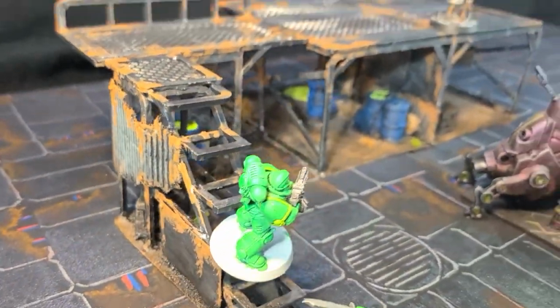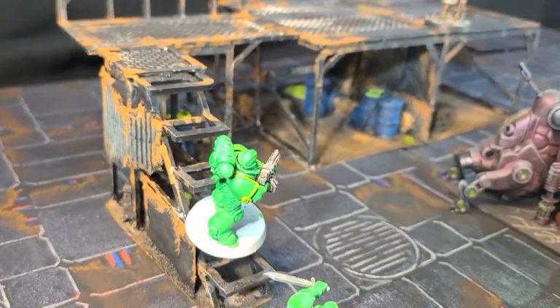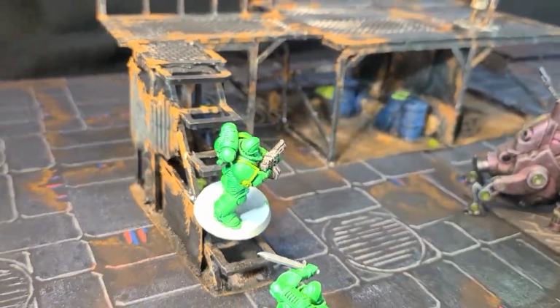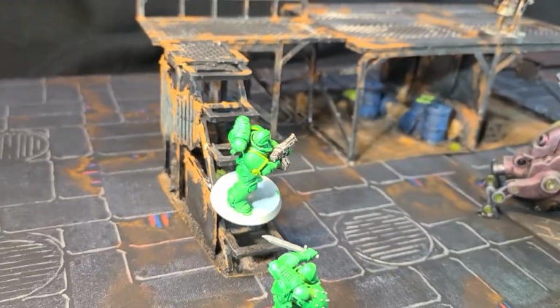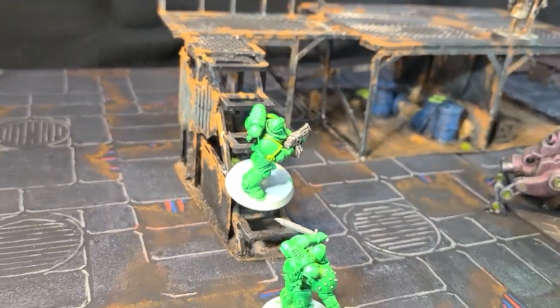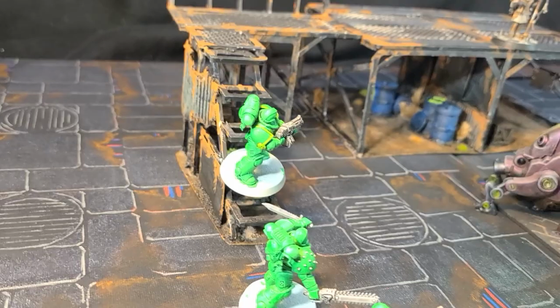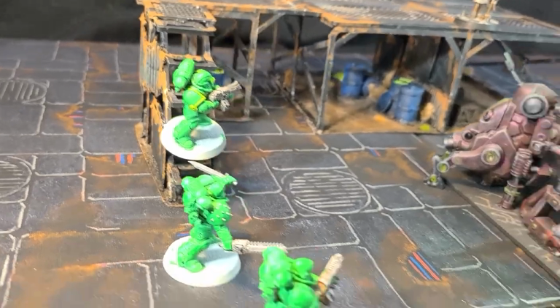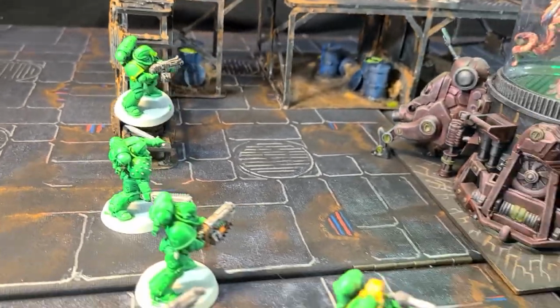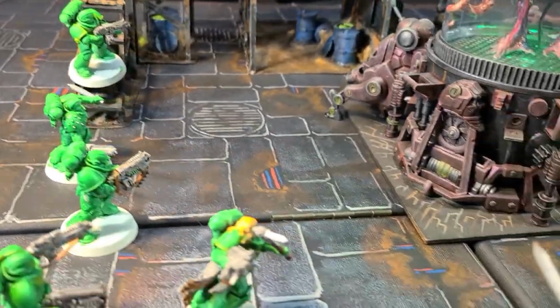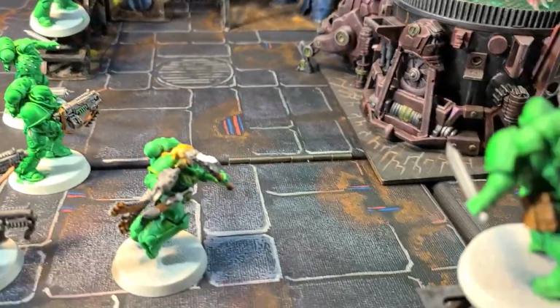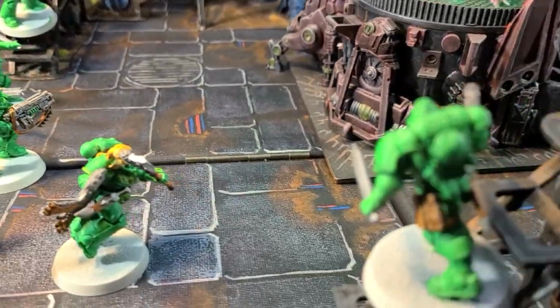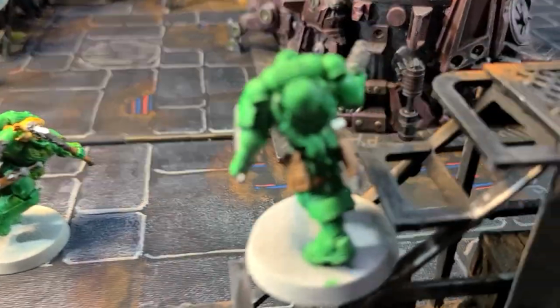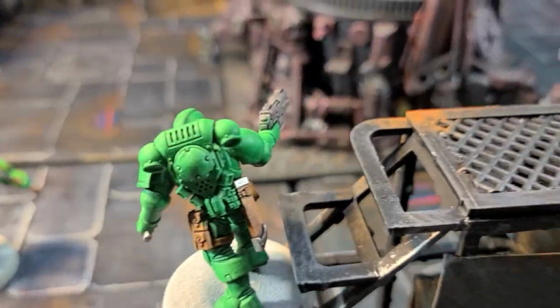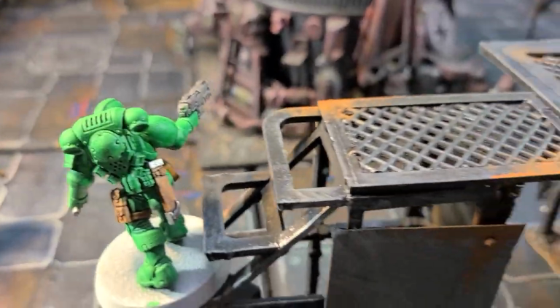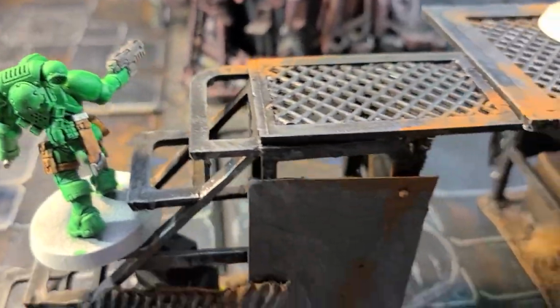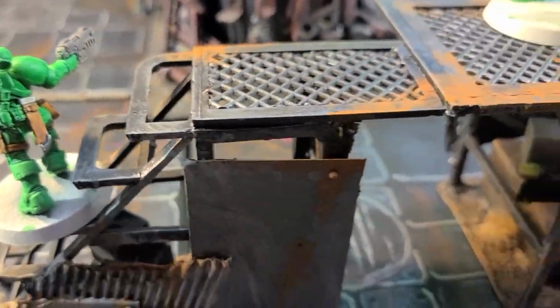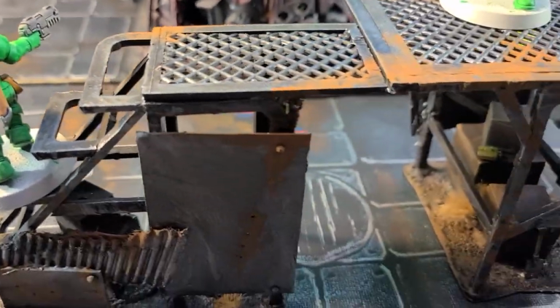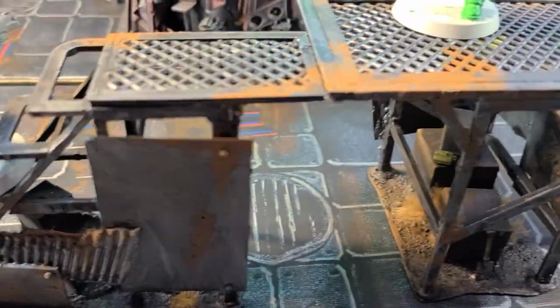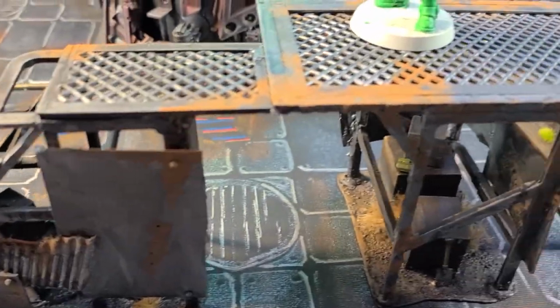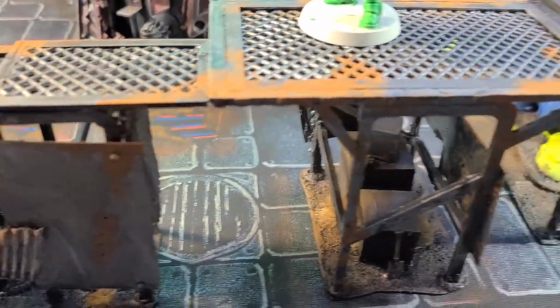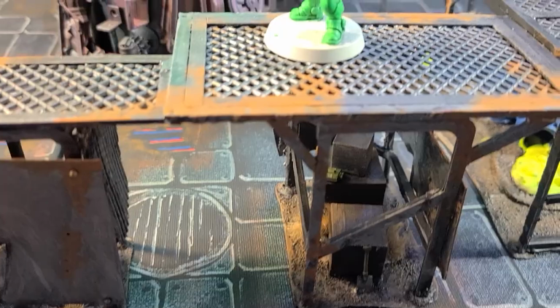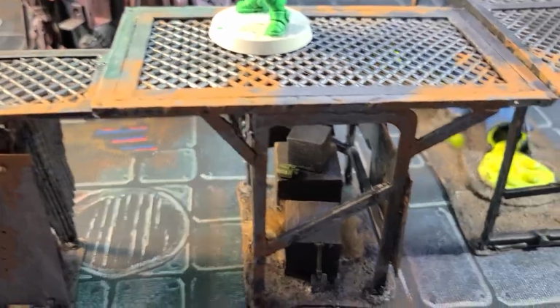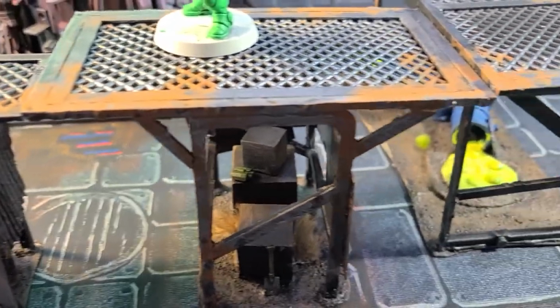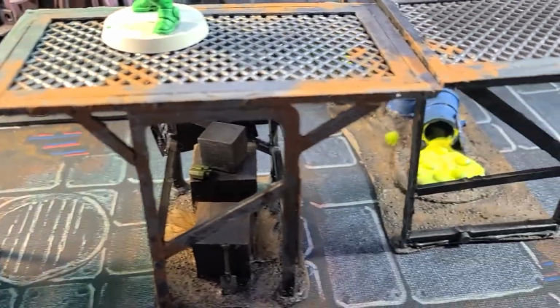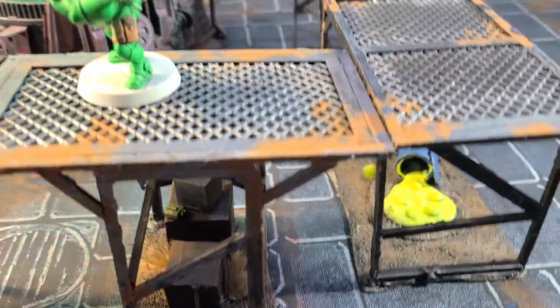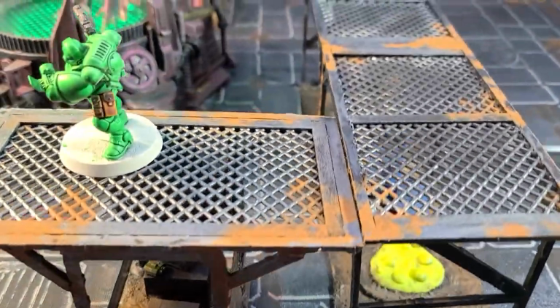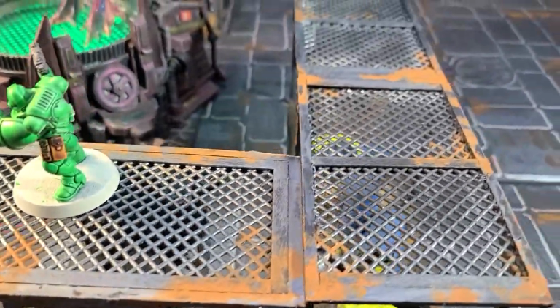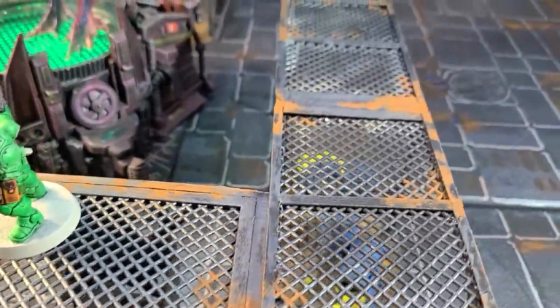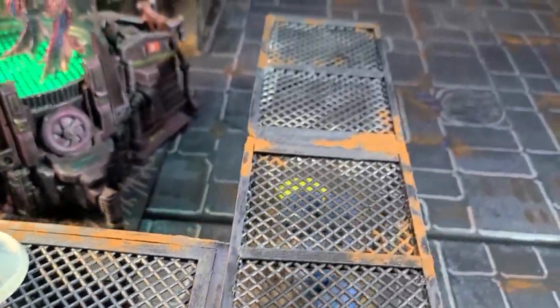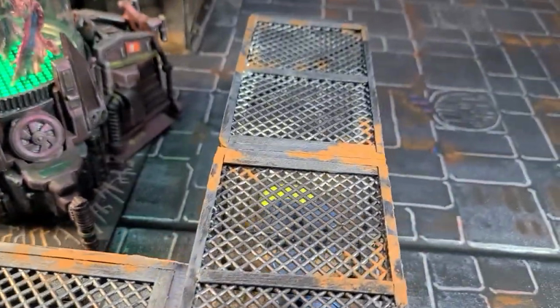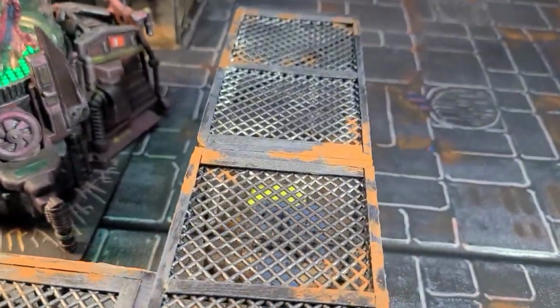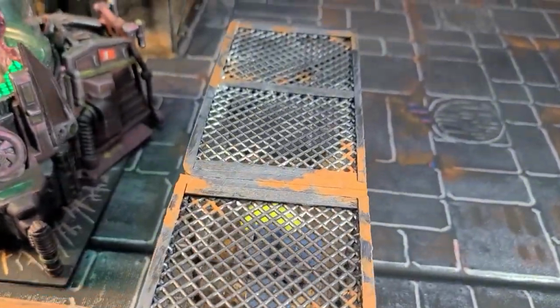I'm using the Hold On Sprue, and I'm going to show you how I made these catwalks with sprues and all kinds of random gobbledygook, right after the drop.